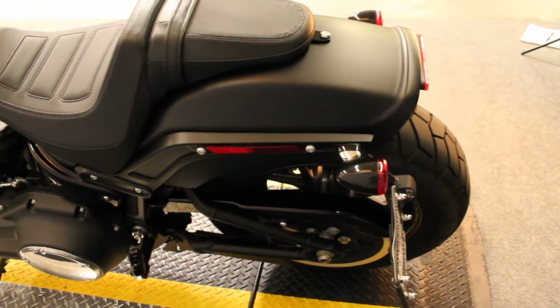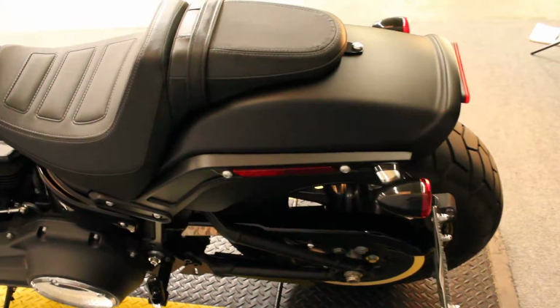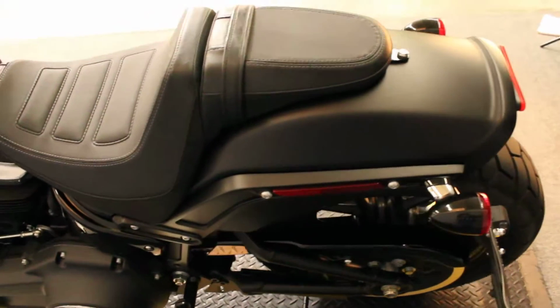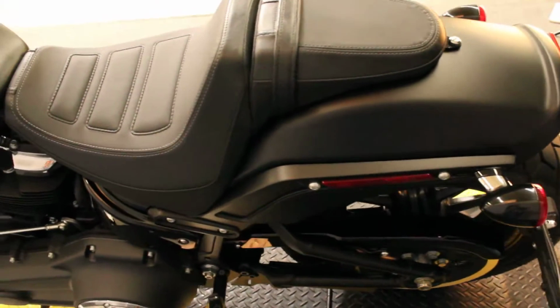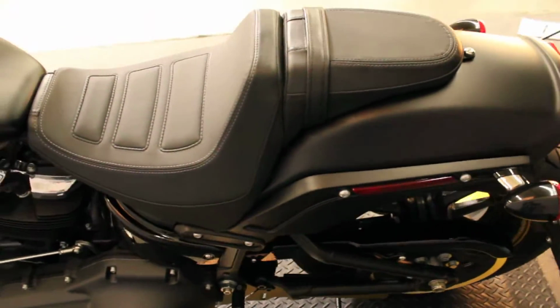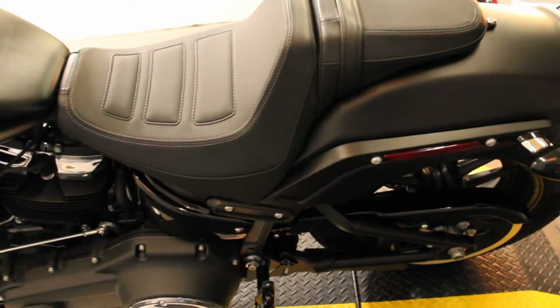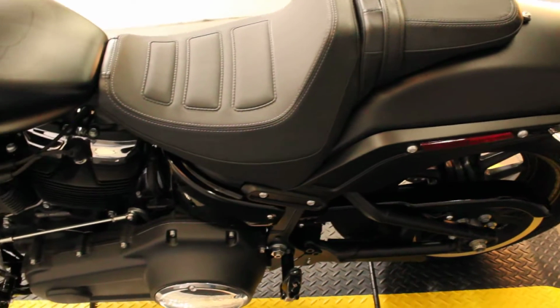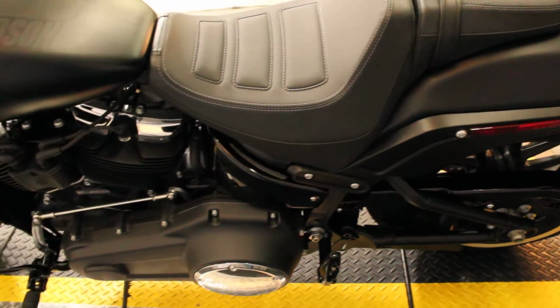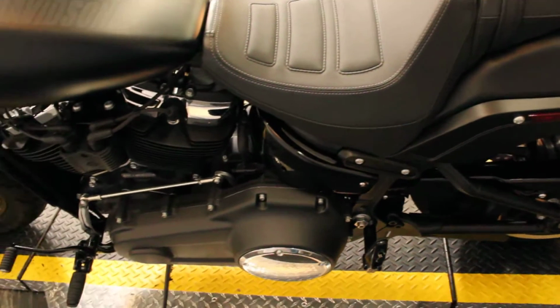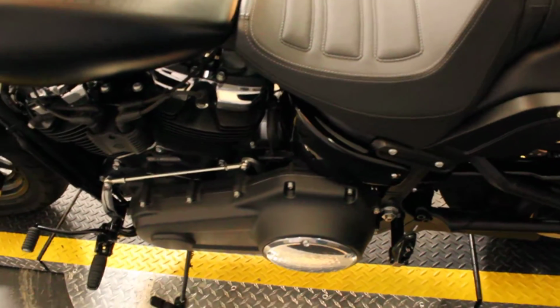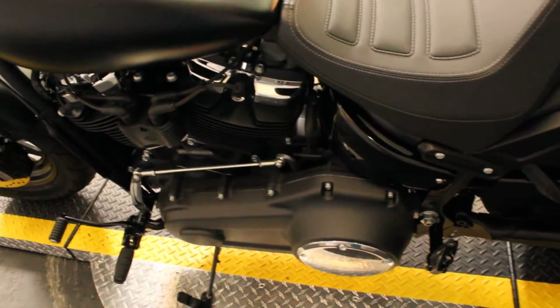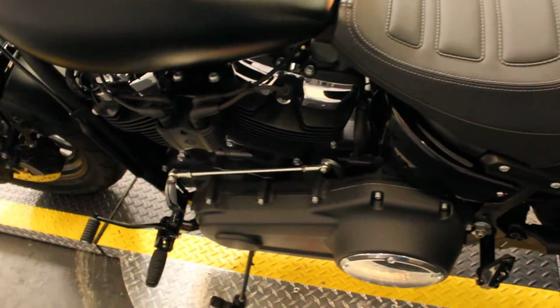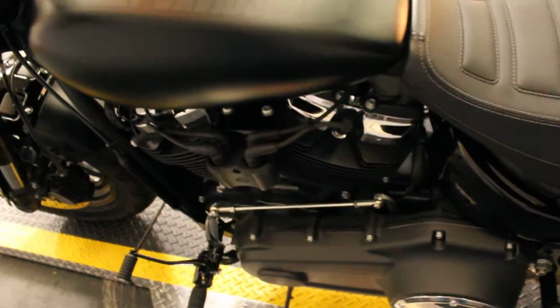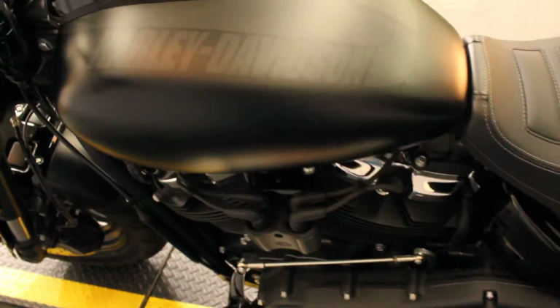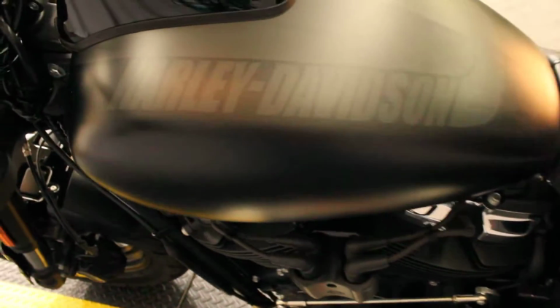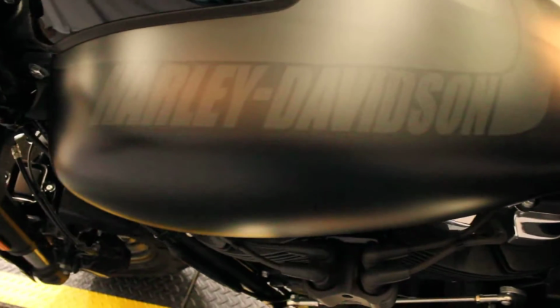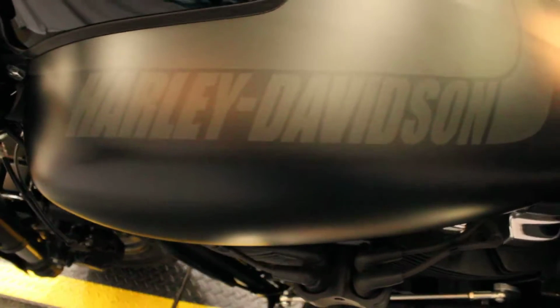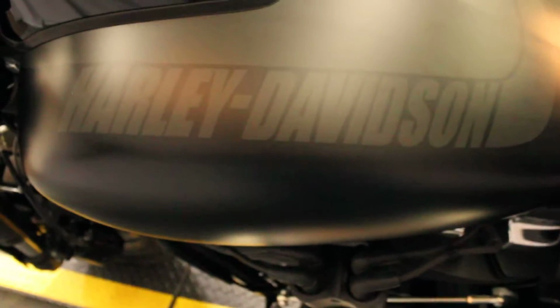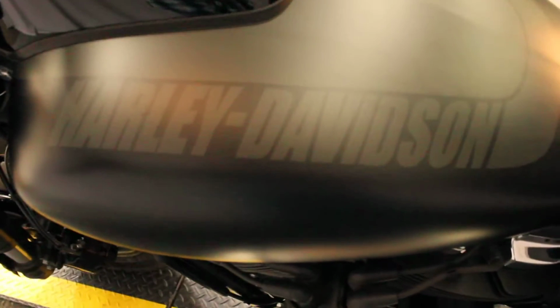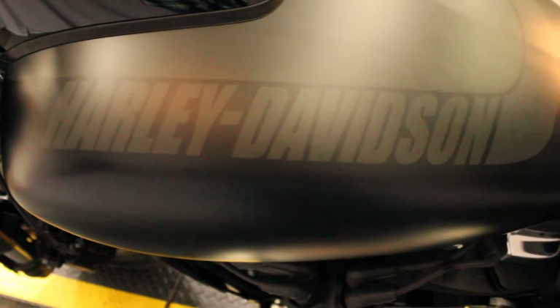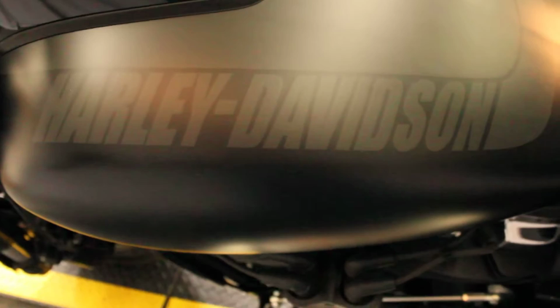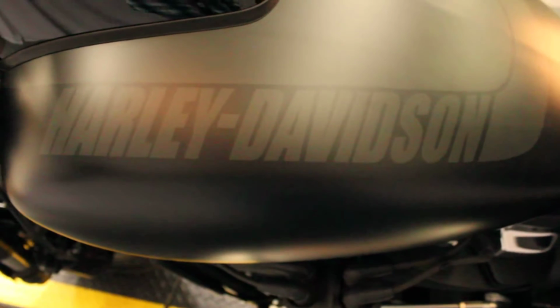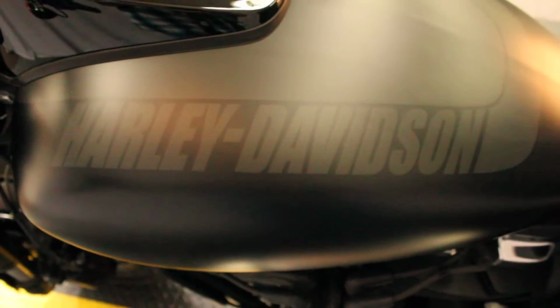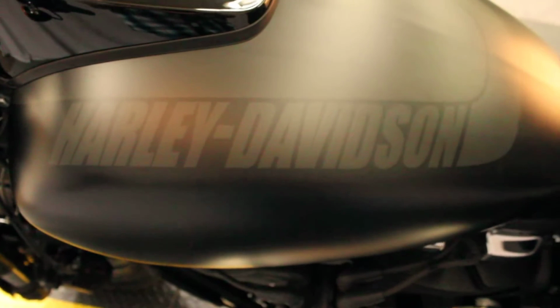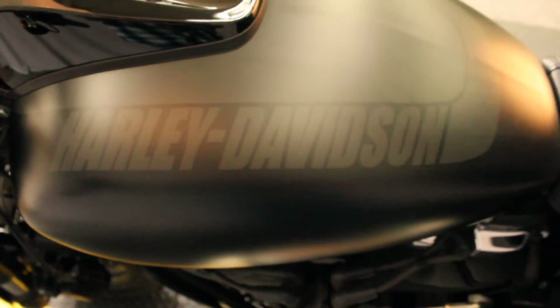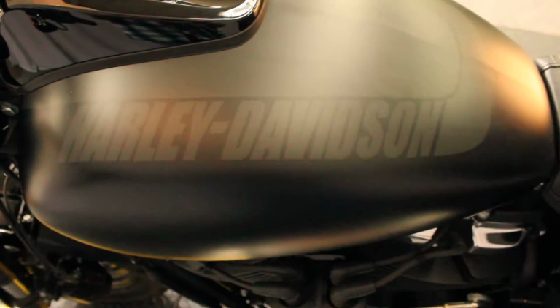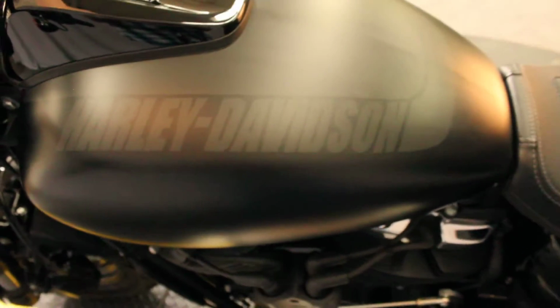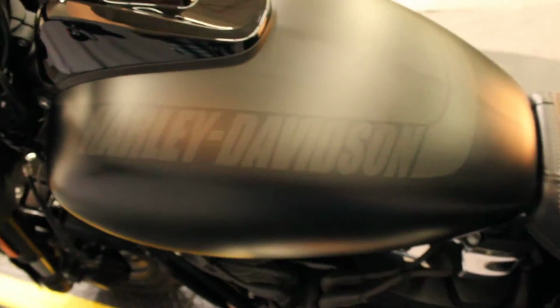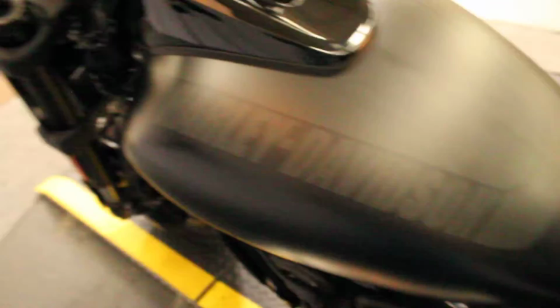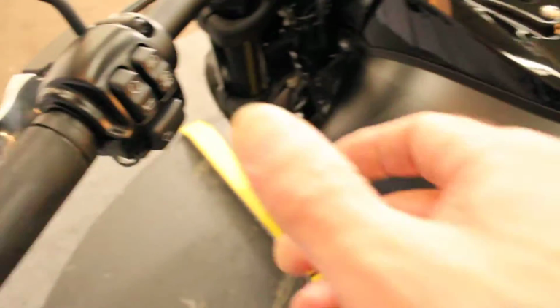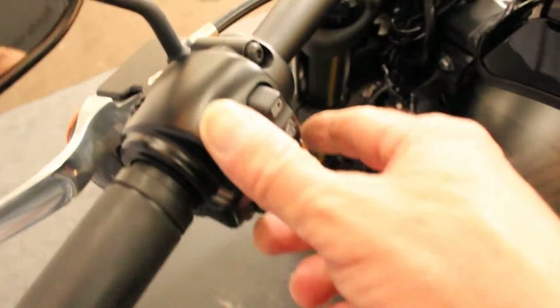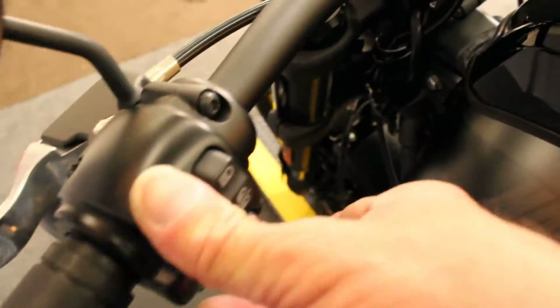Now, what they did on the tanks of these bikes, with the logo treatment and the name treatment — however you want to say it — I just think is gorgeous. Super, super subtle.